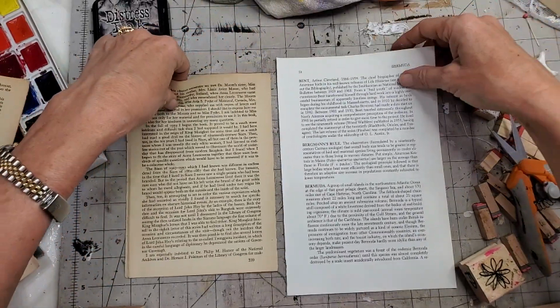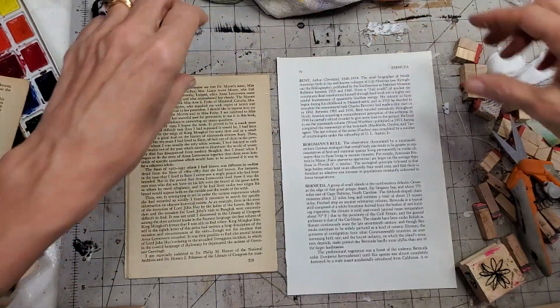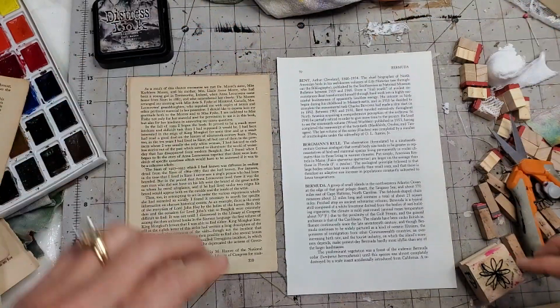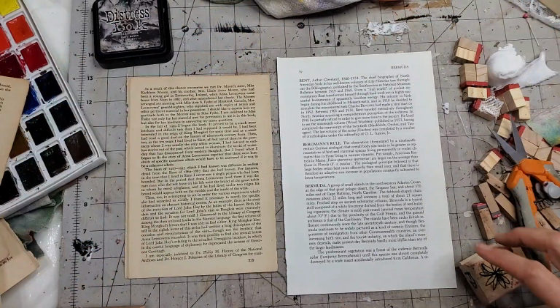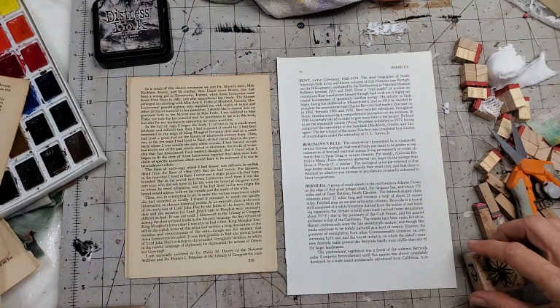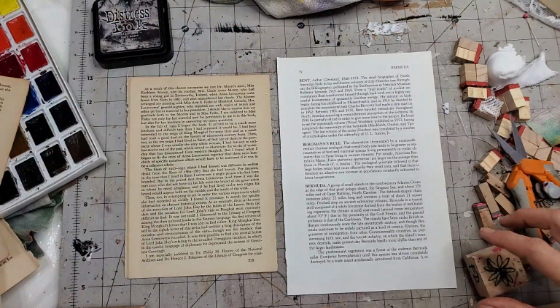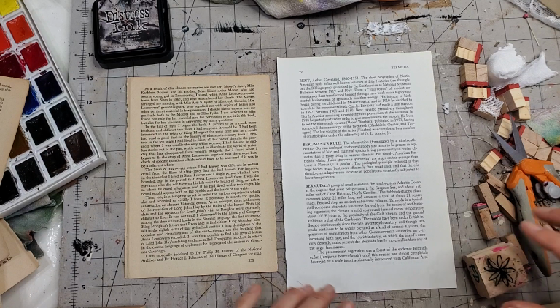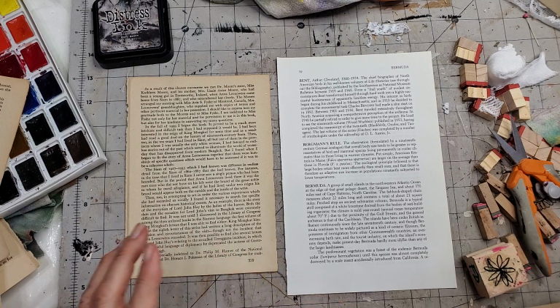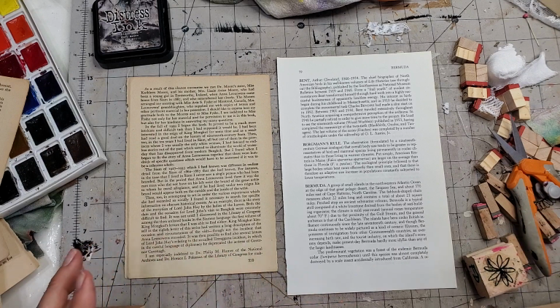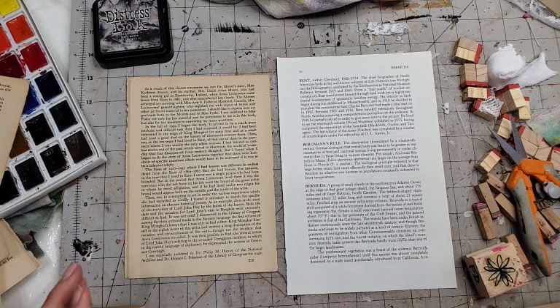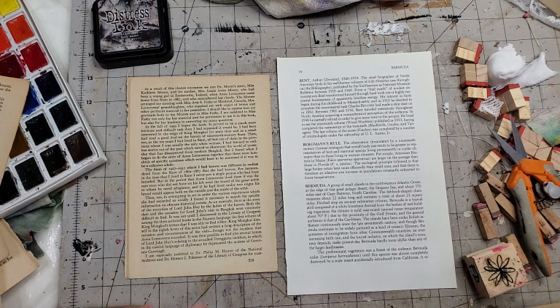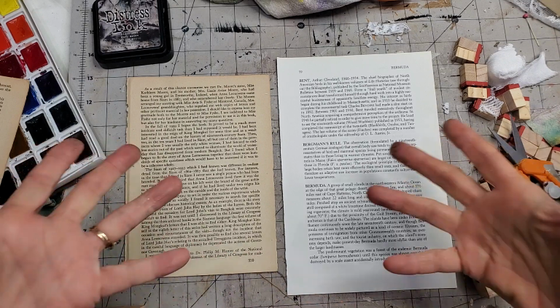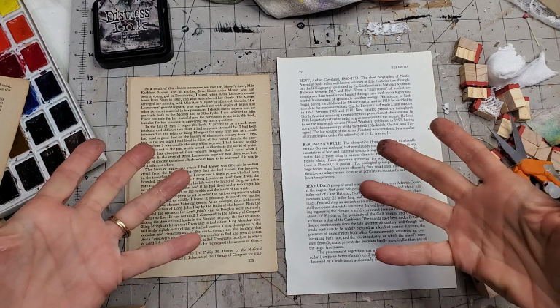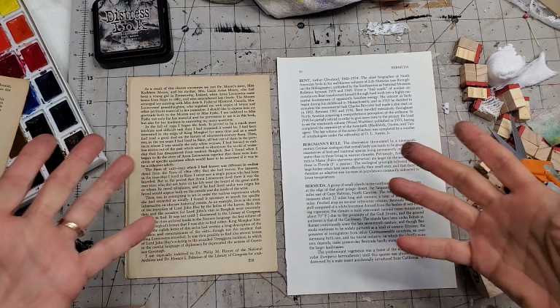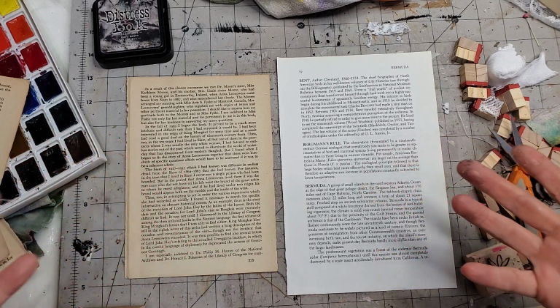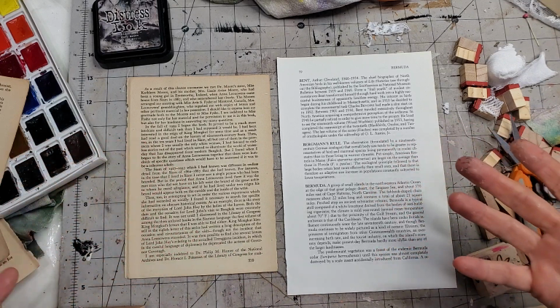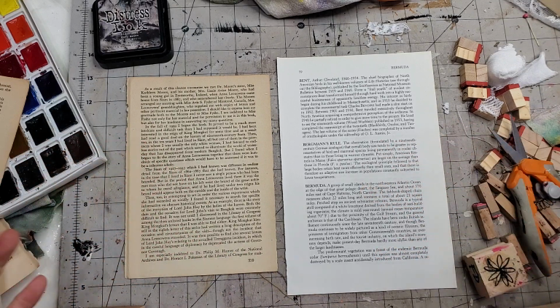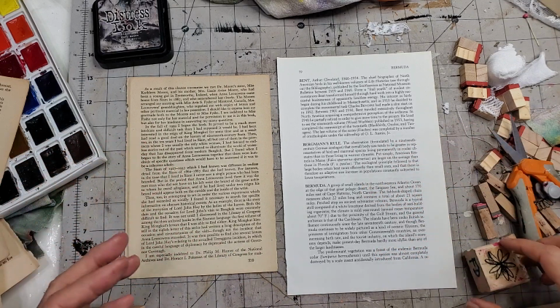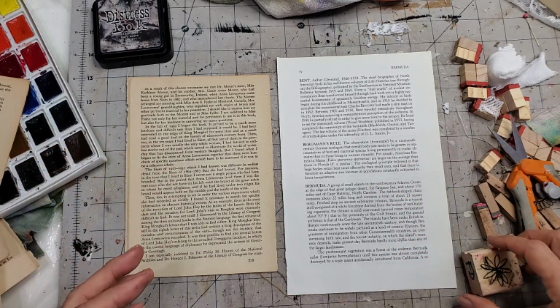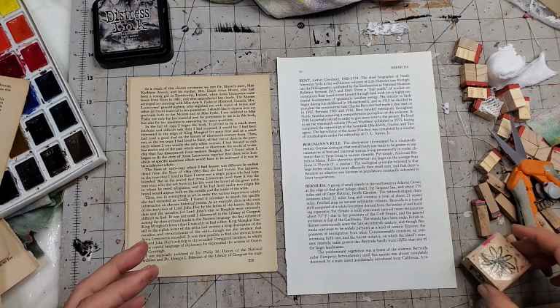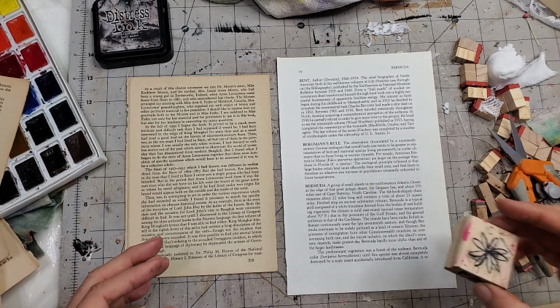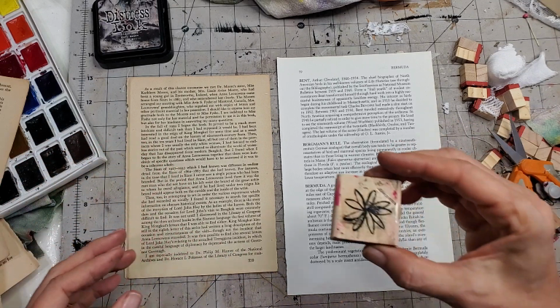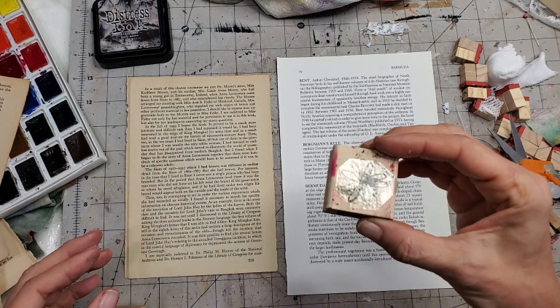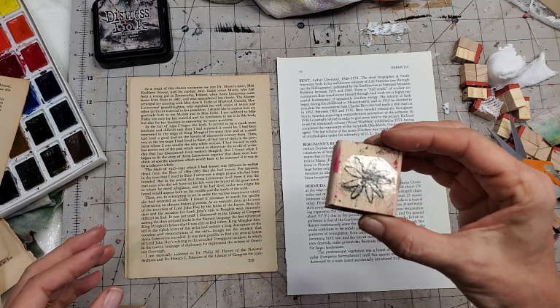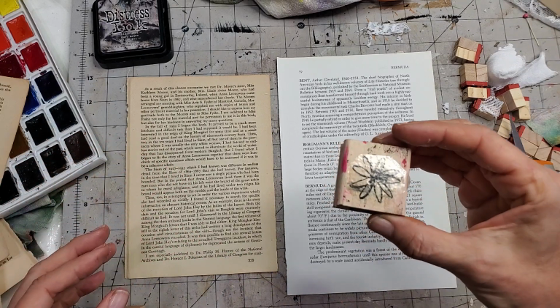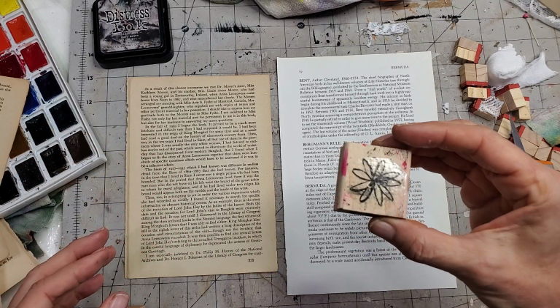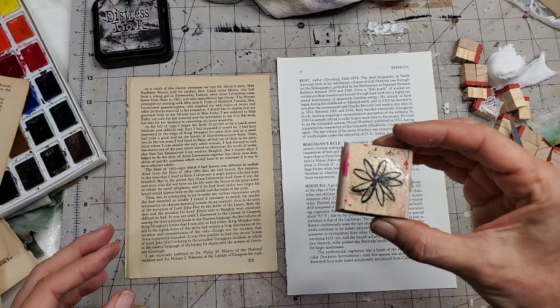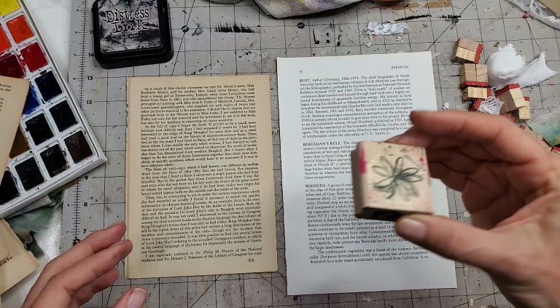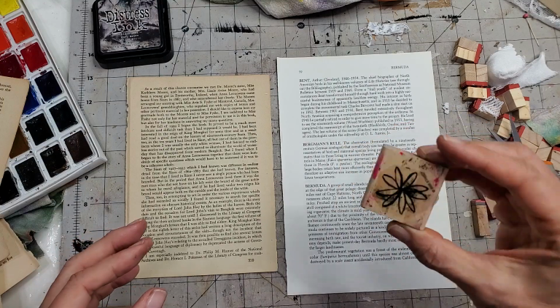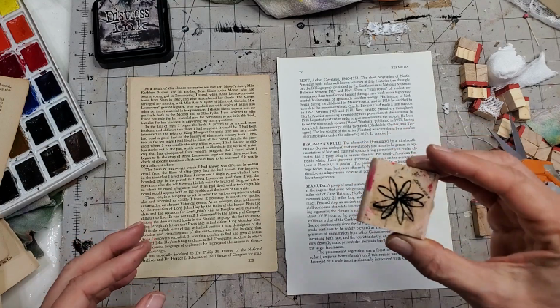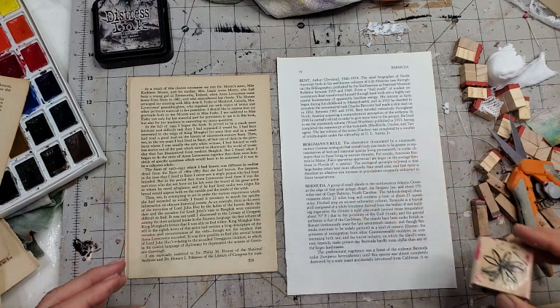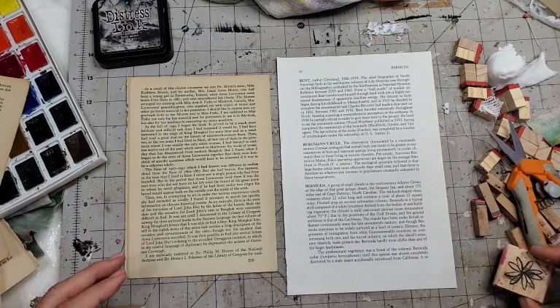Maybe you don't have big fancy stamps either. I'm going to show you how you can get very cool effects with just little stamps.